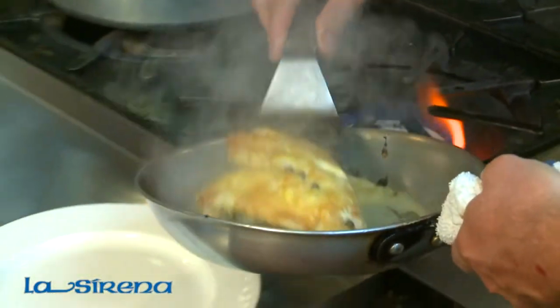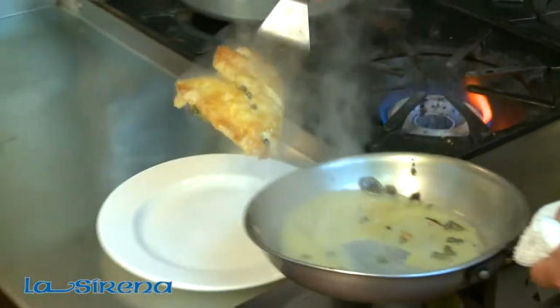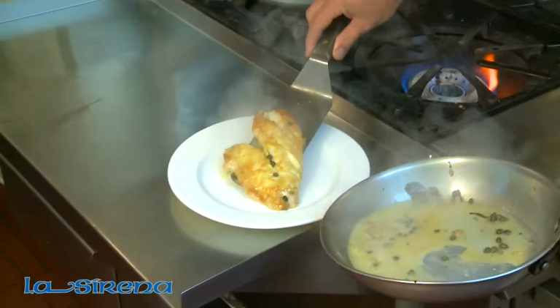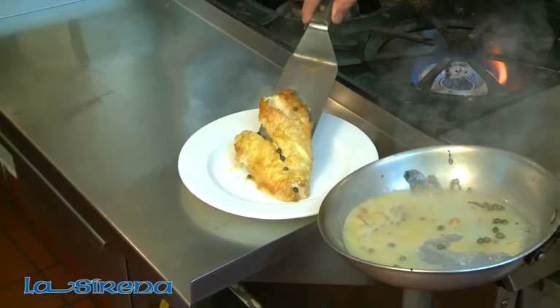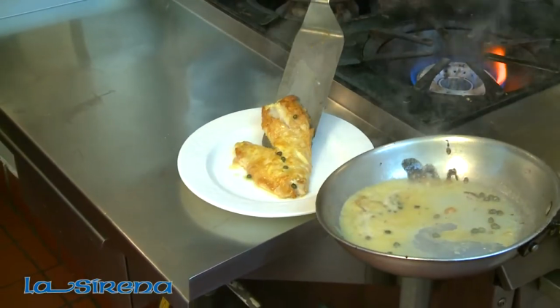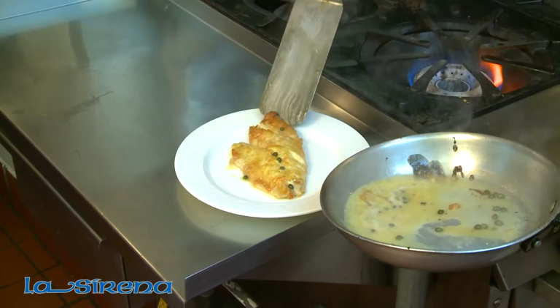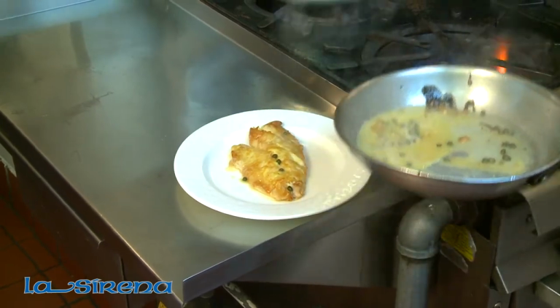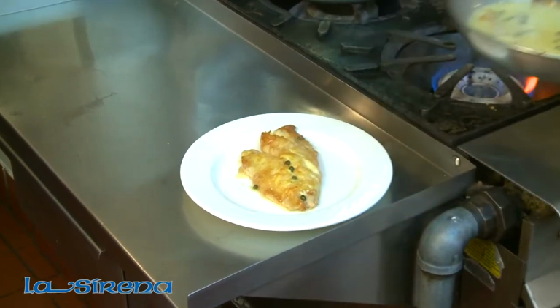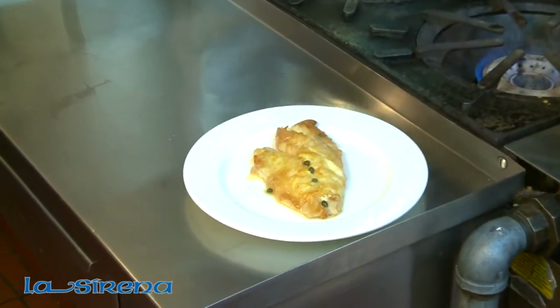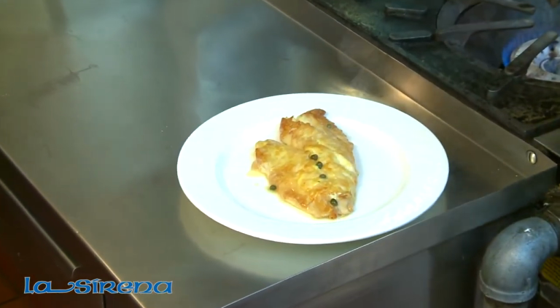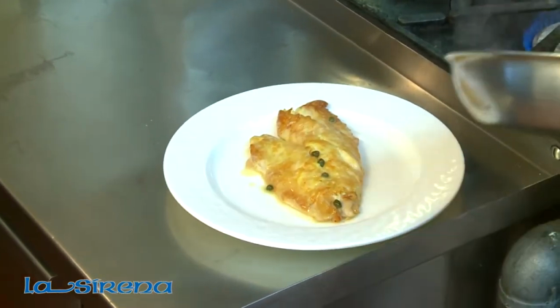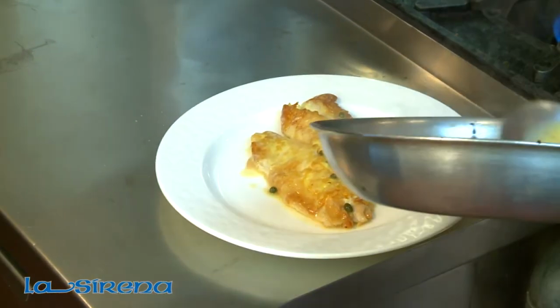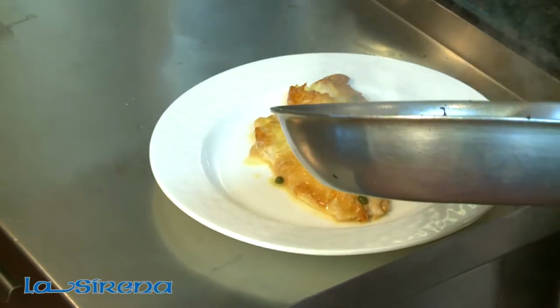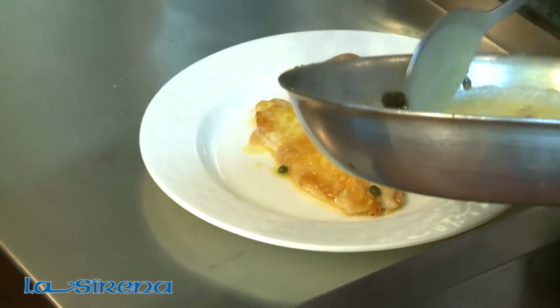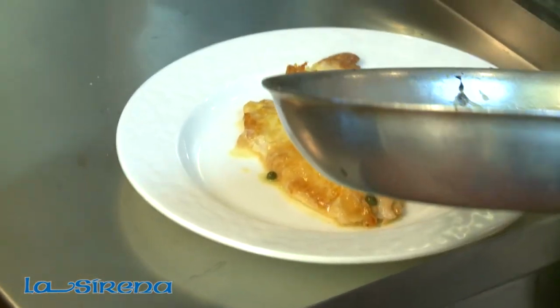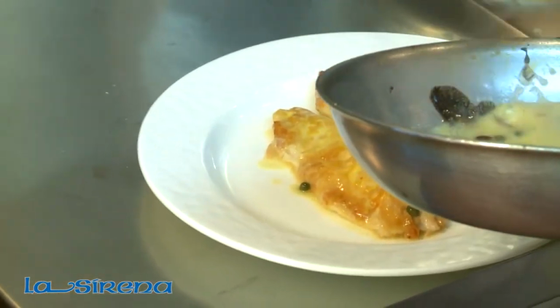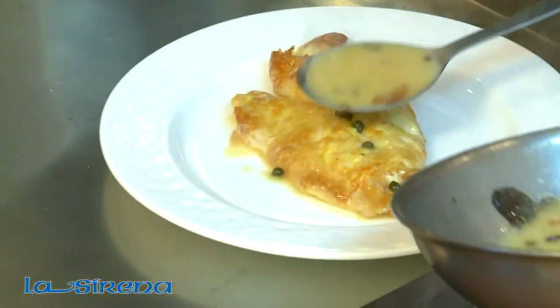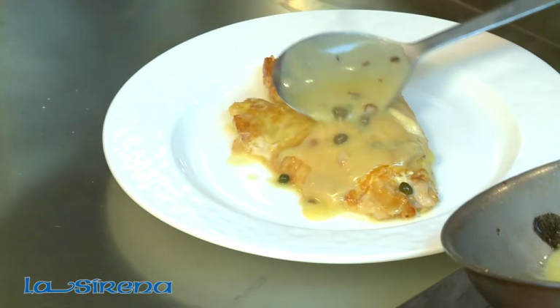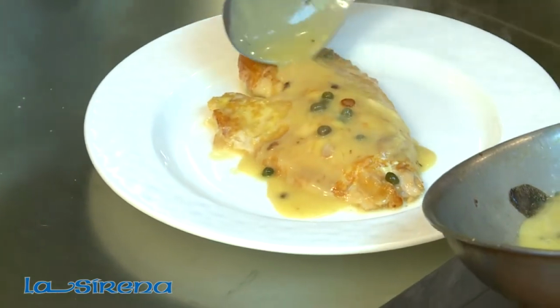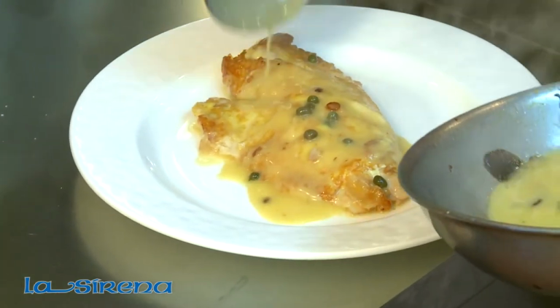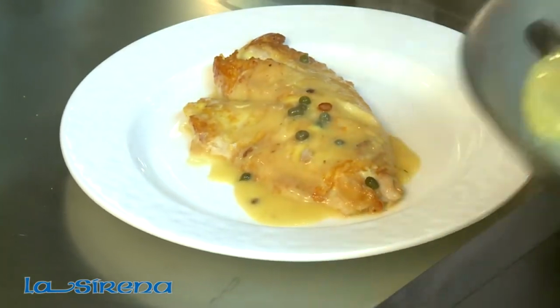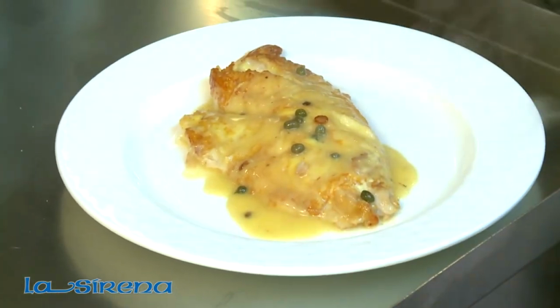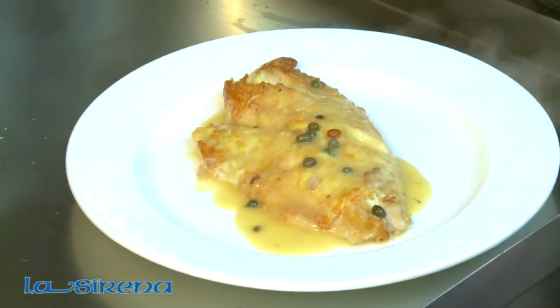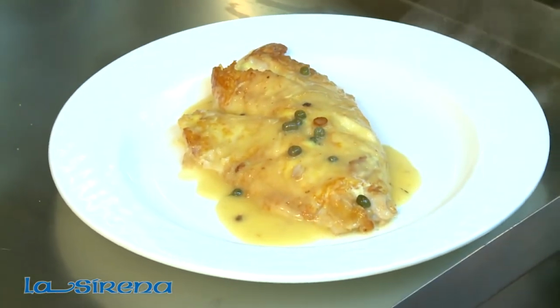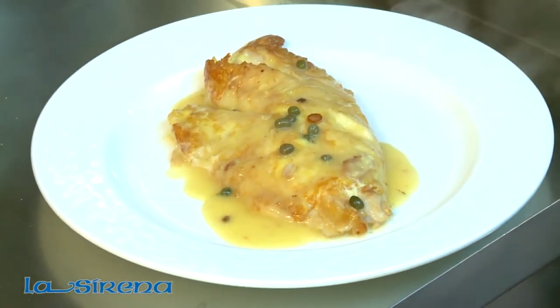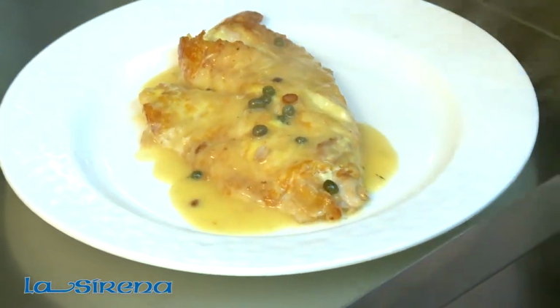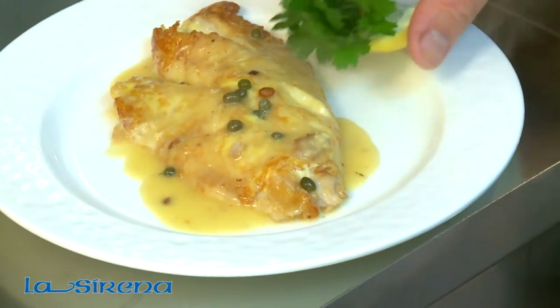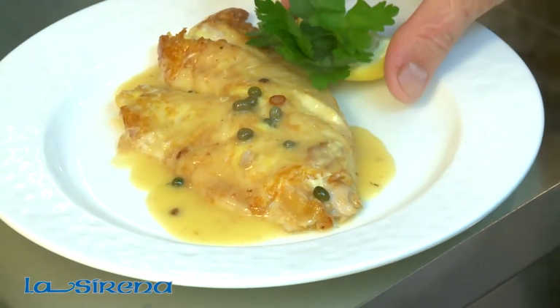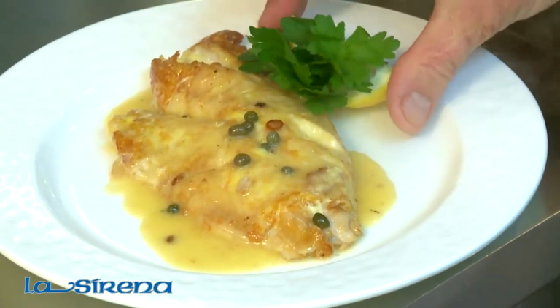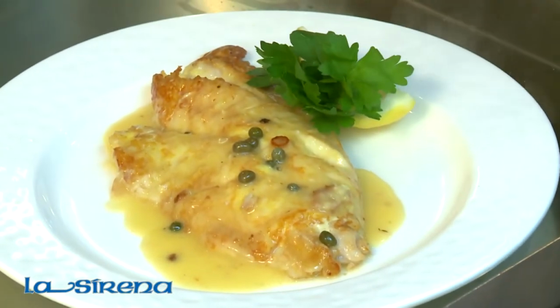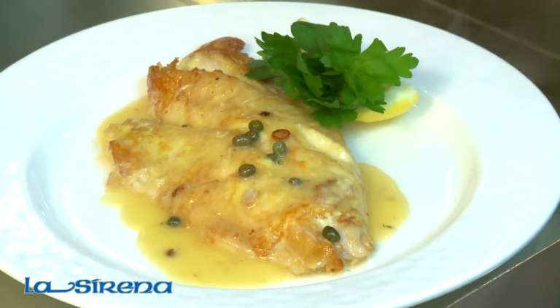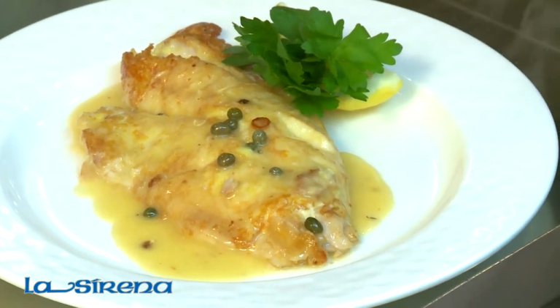Plate the fish, and spoon some of the sauce on top of the fish, and garnish with some fresh lemon and parsley. Buon appetito.